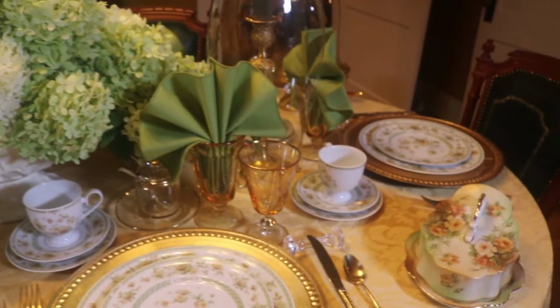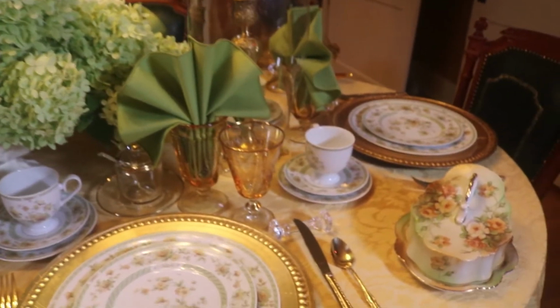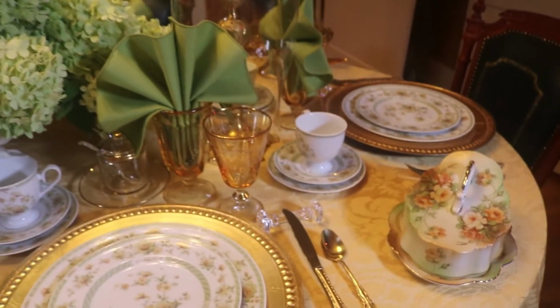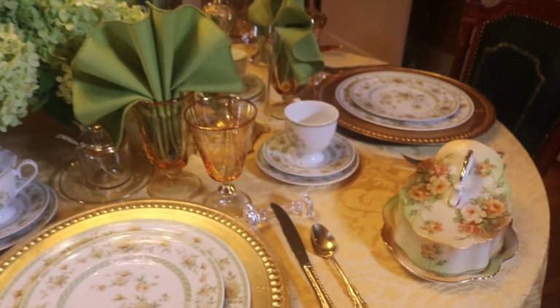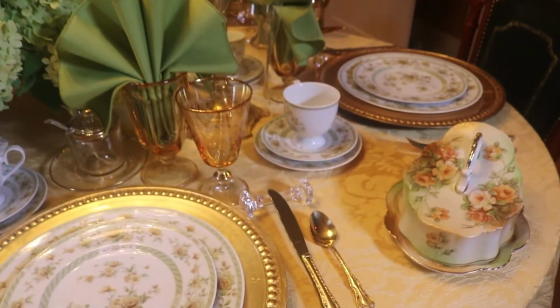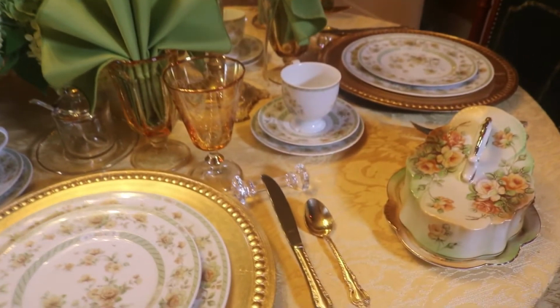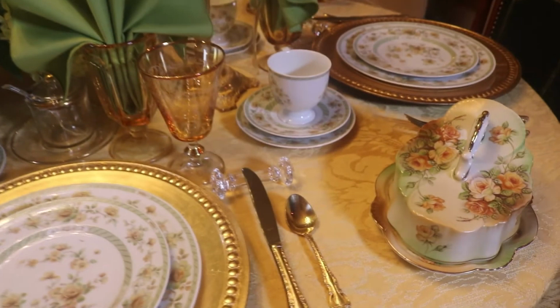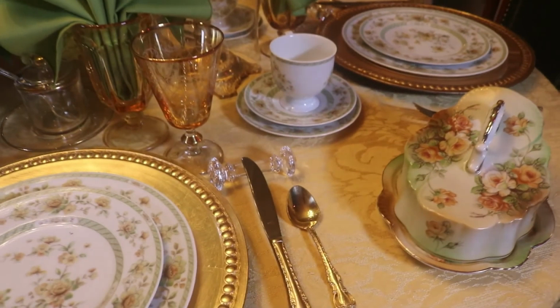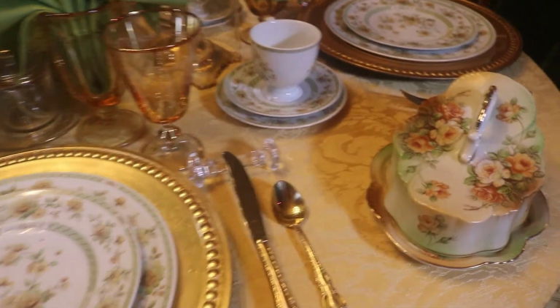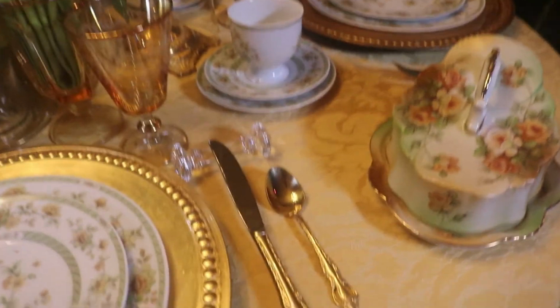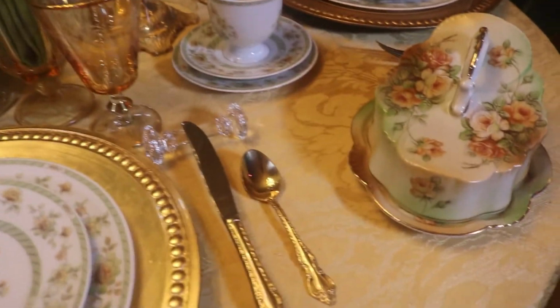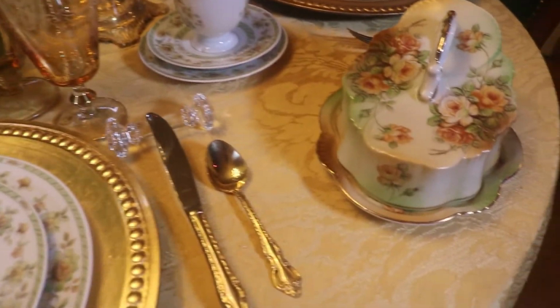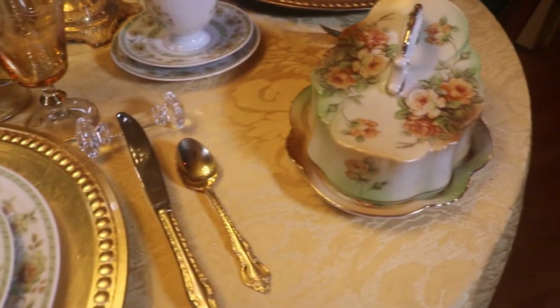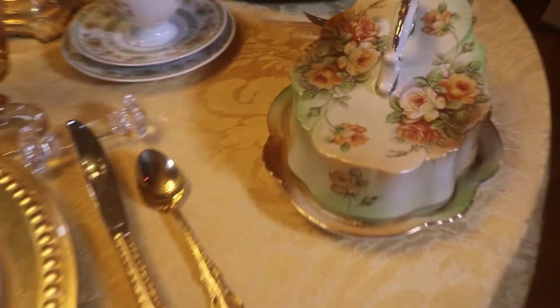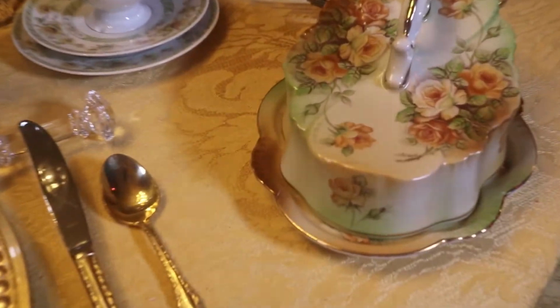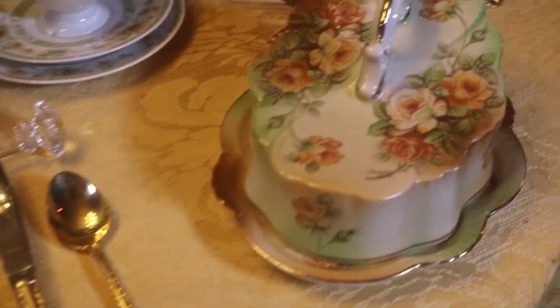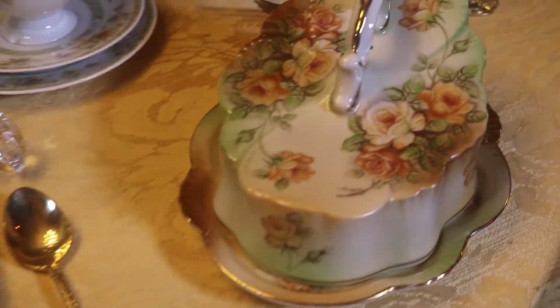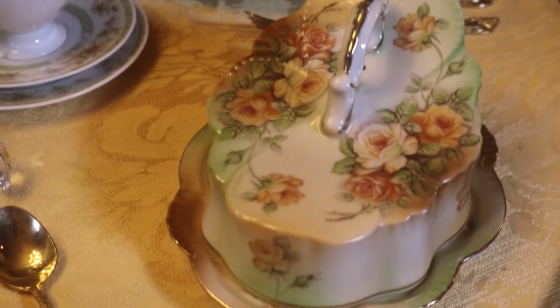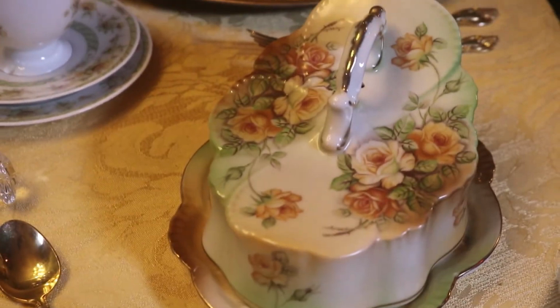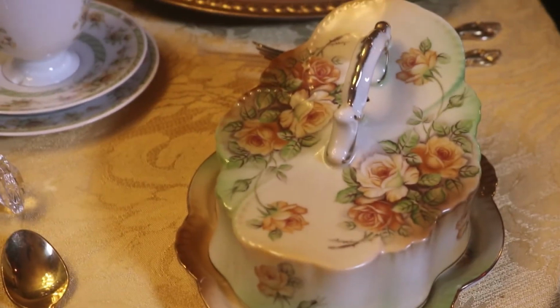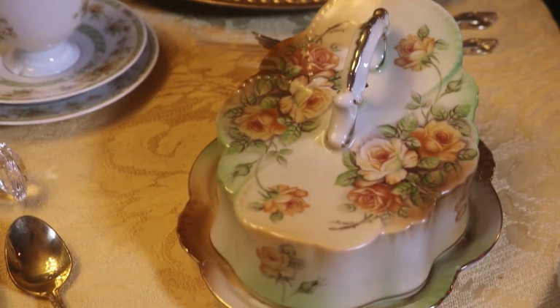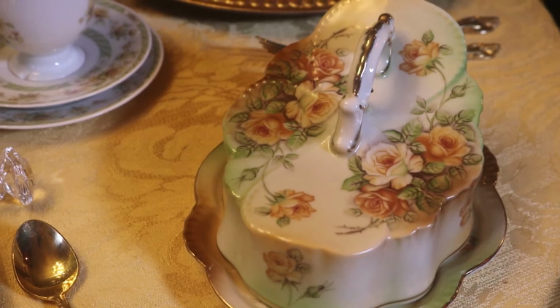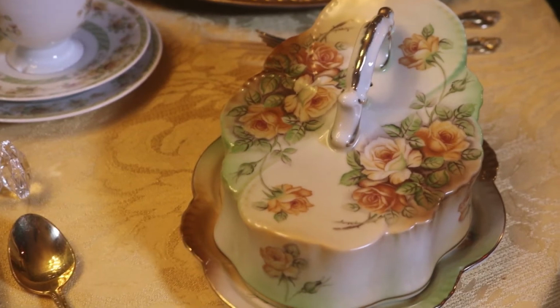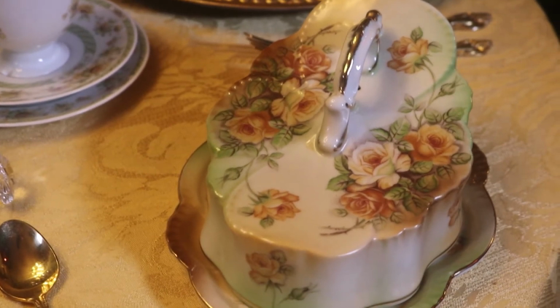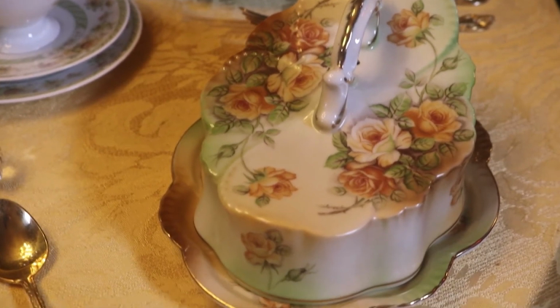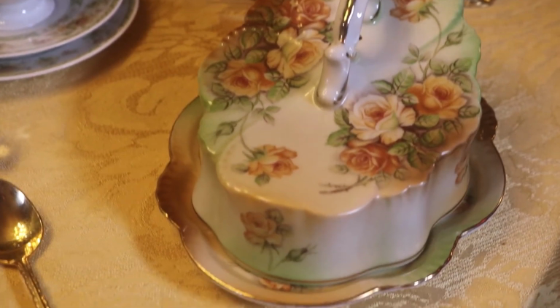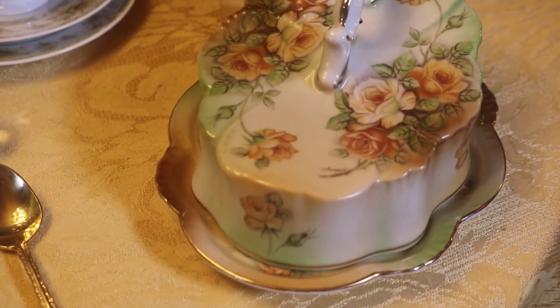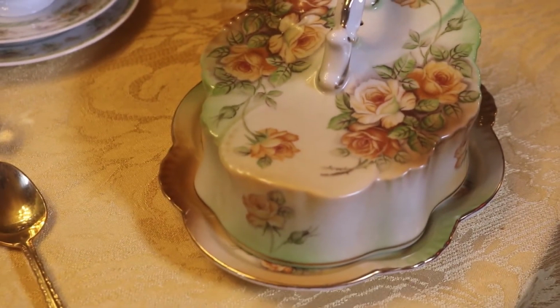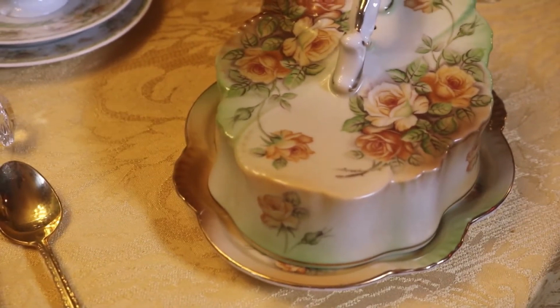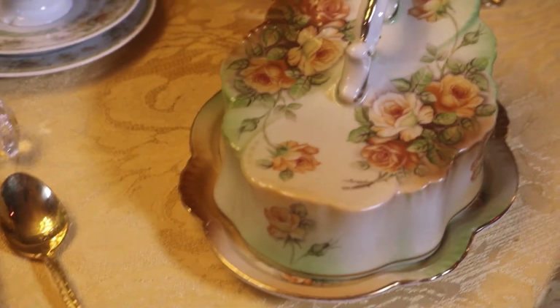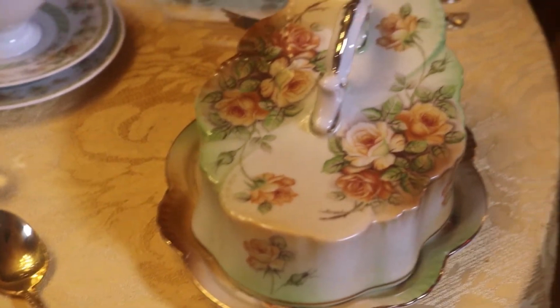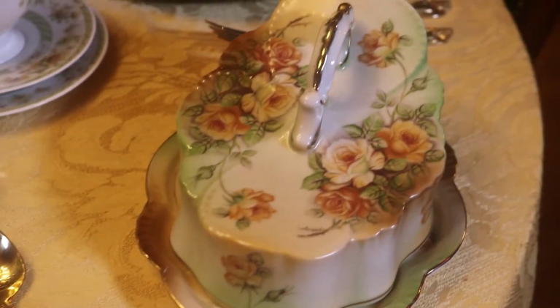And you guys know me — if one is good, two is better. I was at an estate sale and found a second of the little cheese dishes, so I thought, well, why not pick up another one.